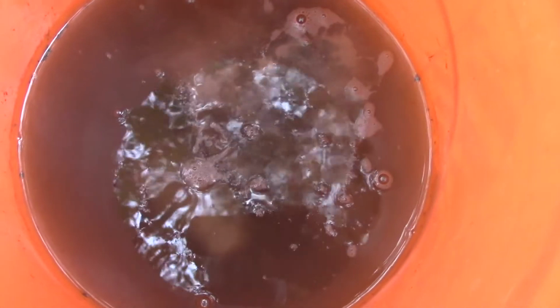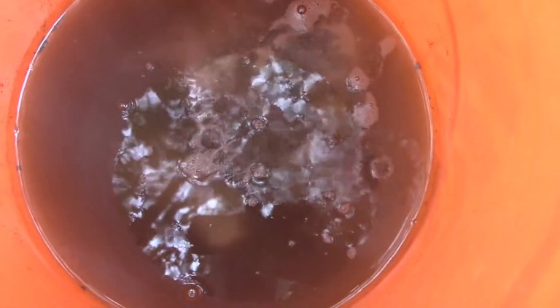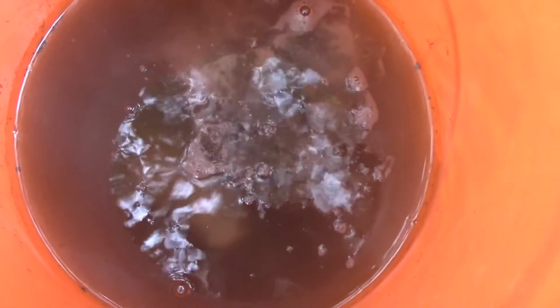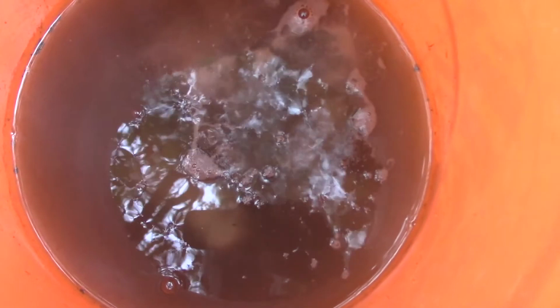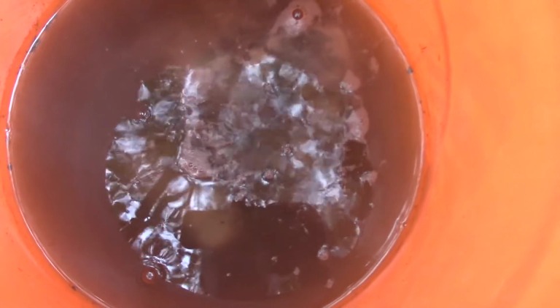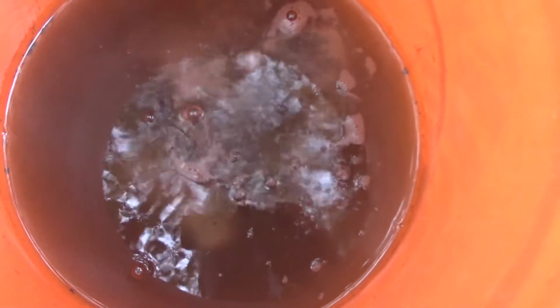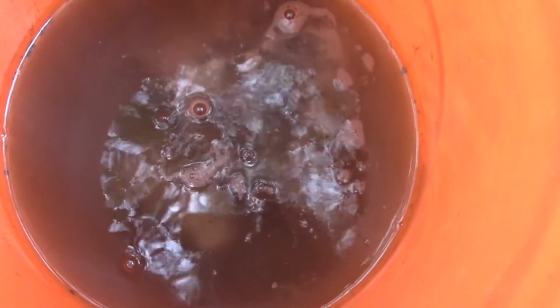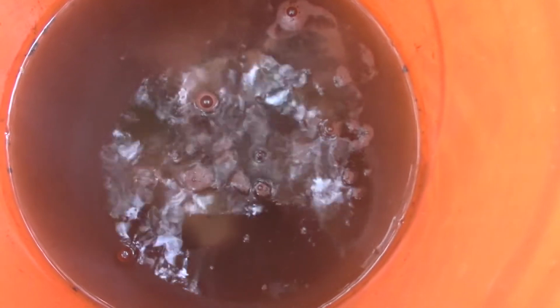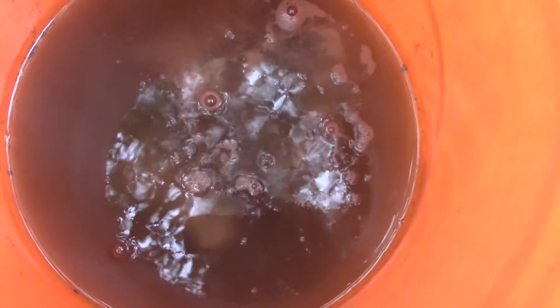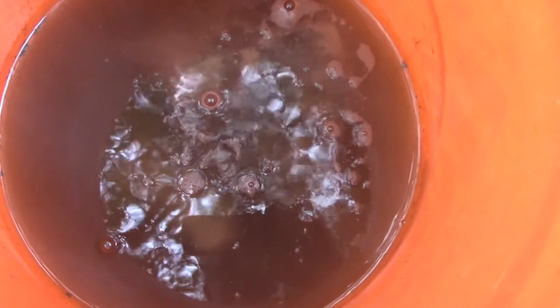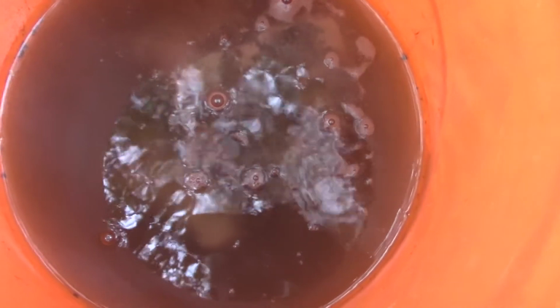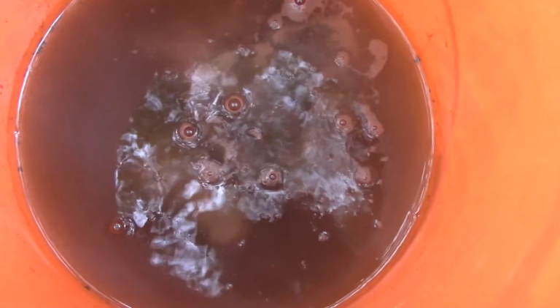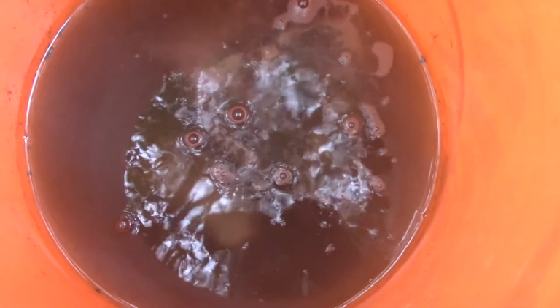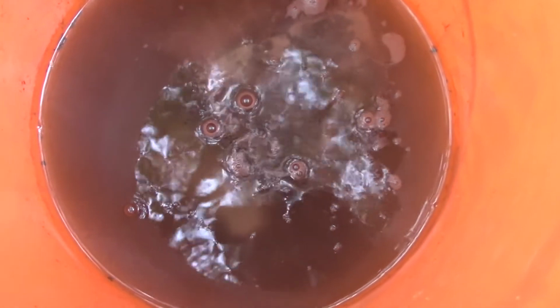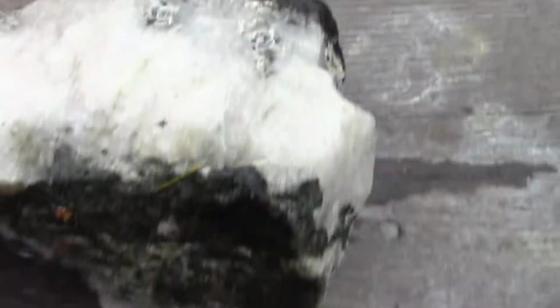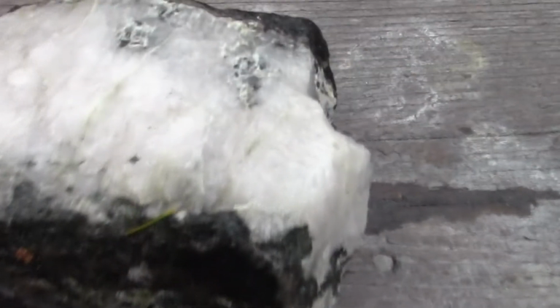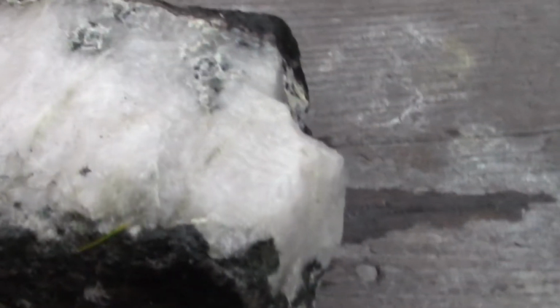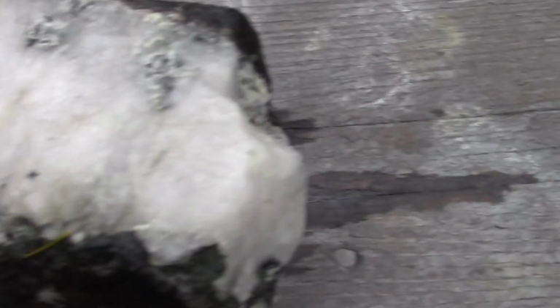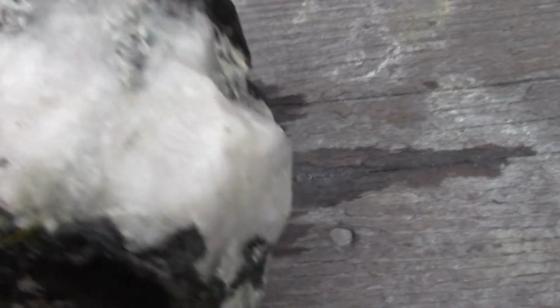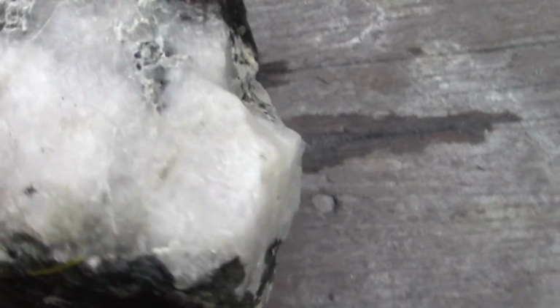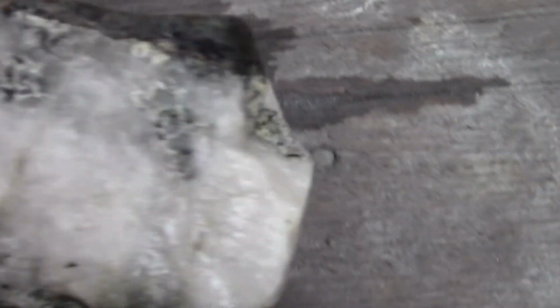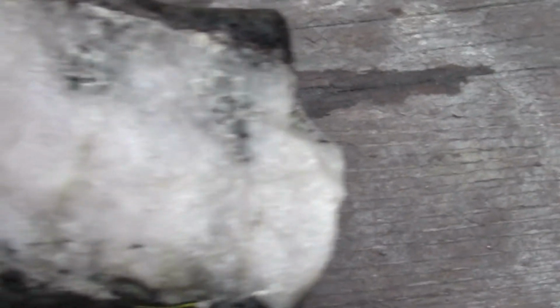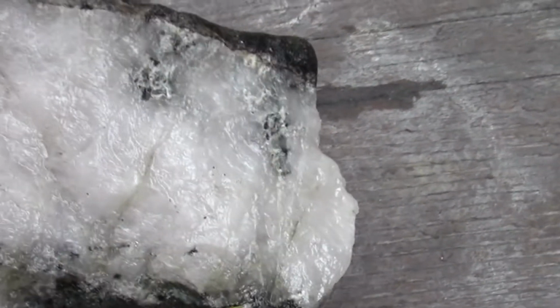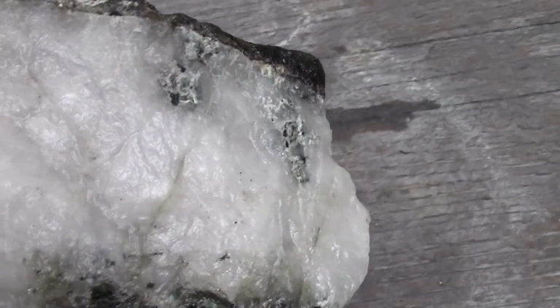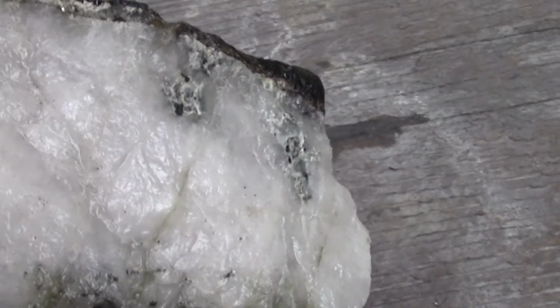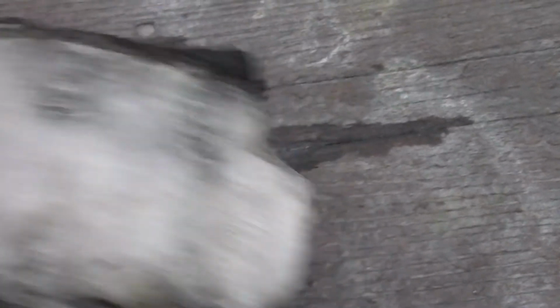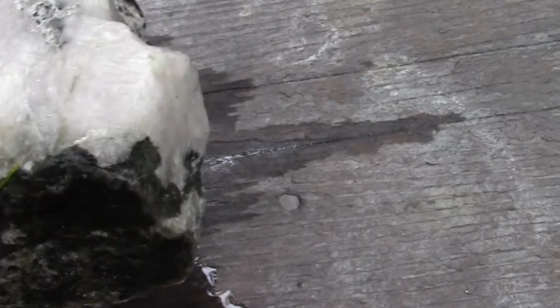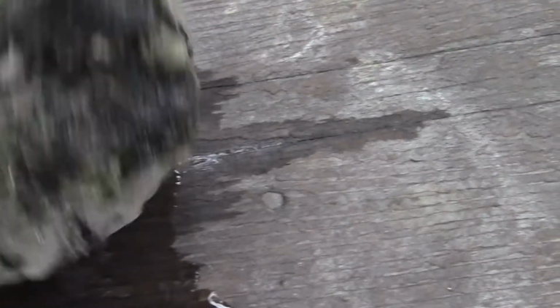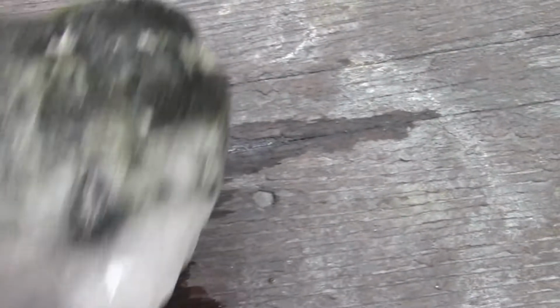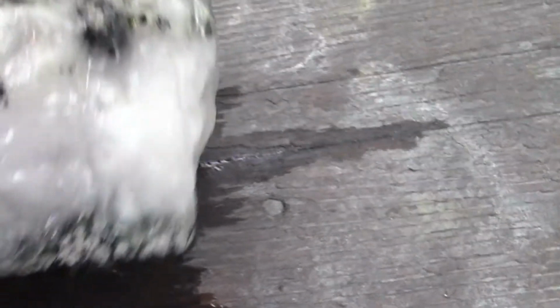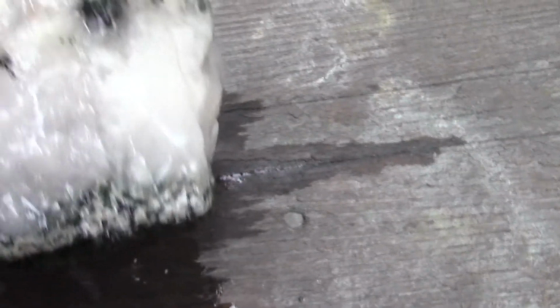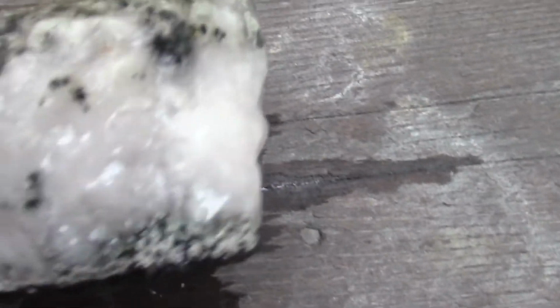Okay, time for the moment of truth — it's been about three hours, most of the afternoon bubbling away. Win or fail, I'll post this. All right, here we go. That one was quartz; all the acid did was clean it.